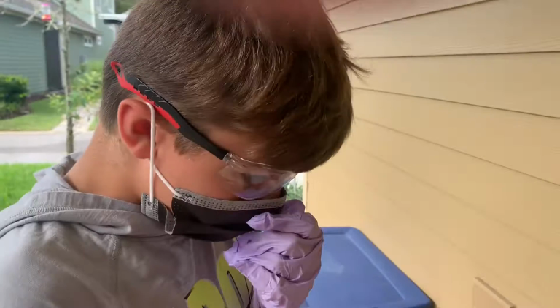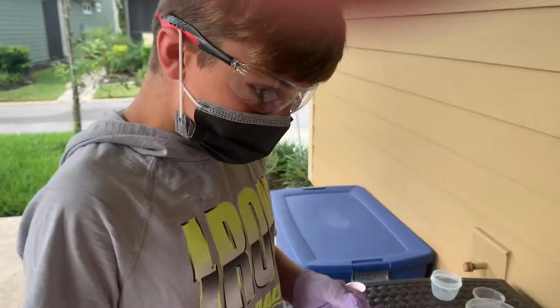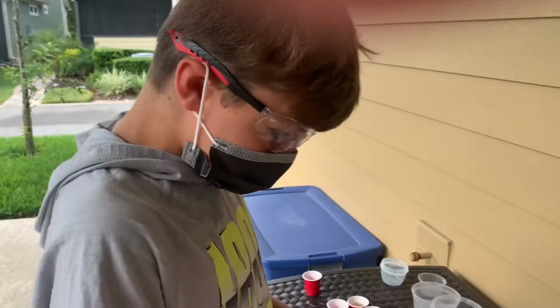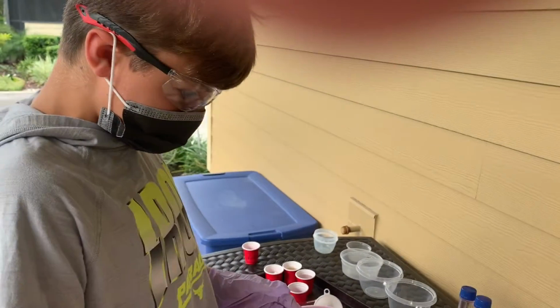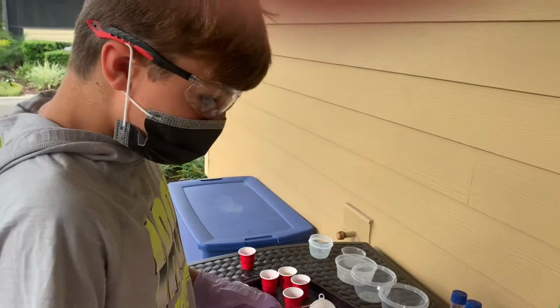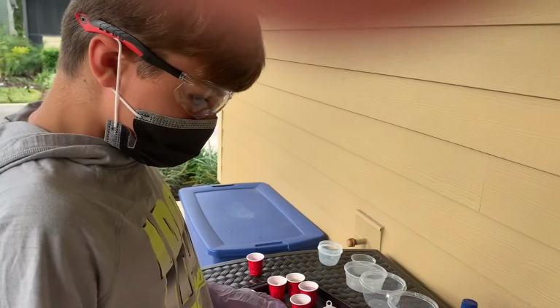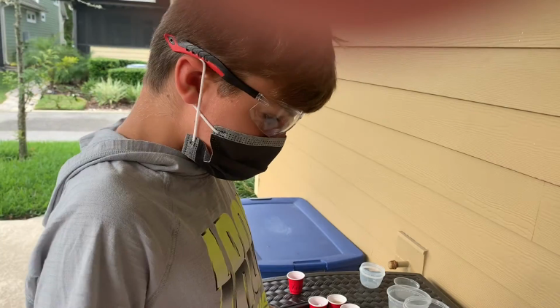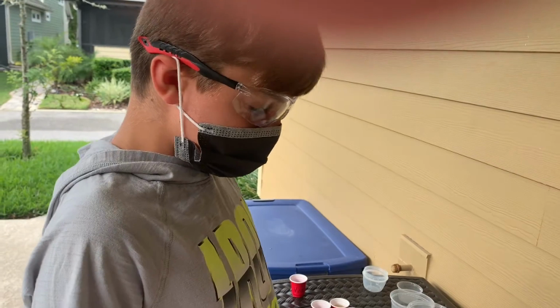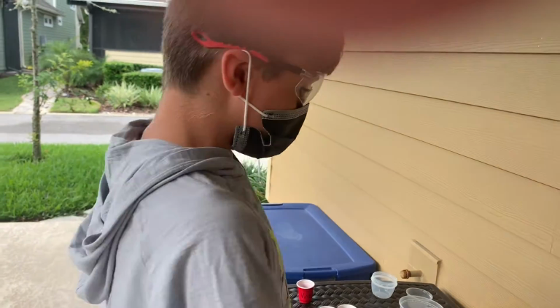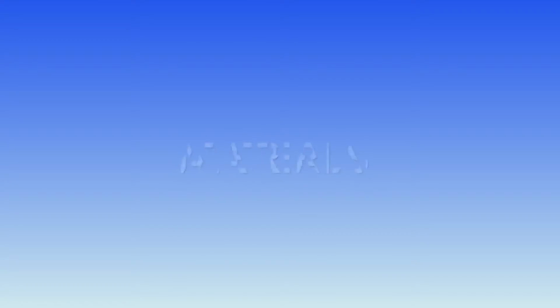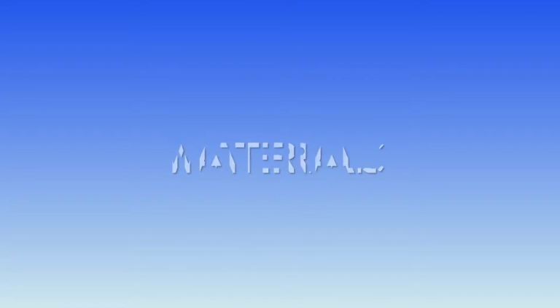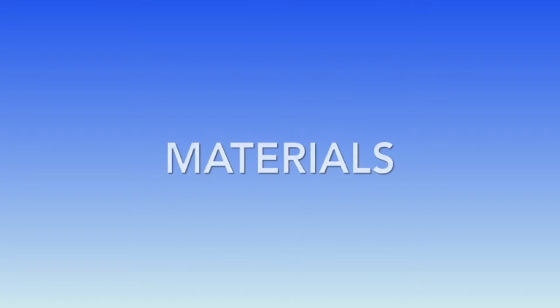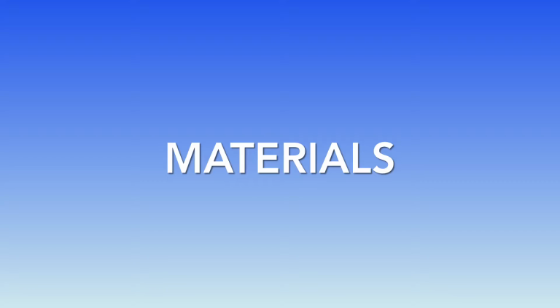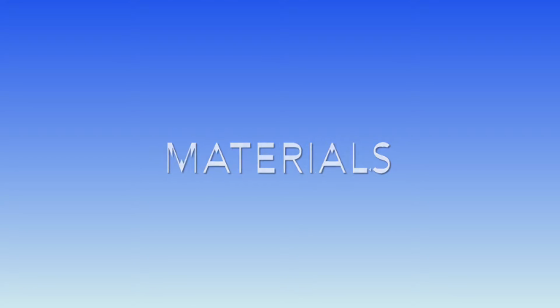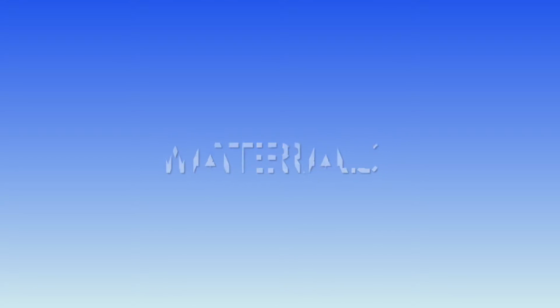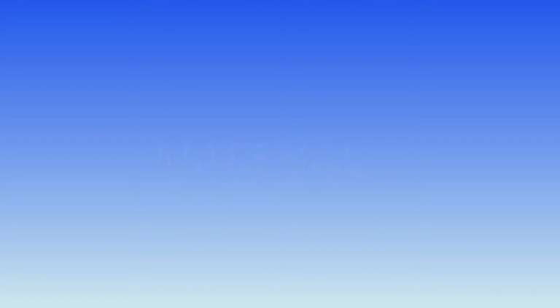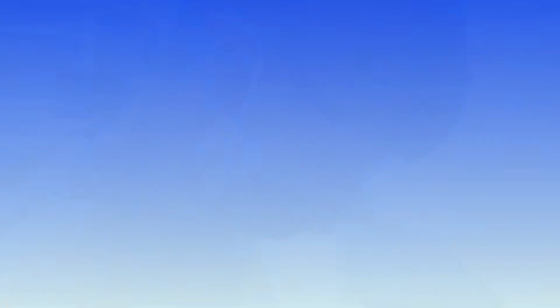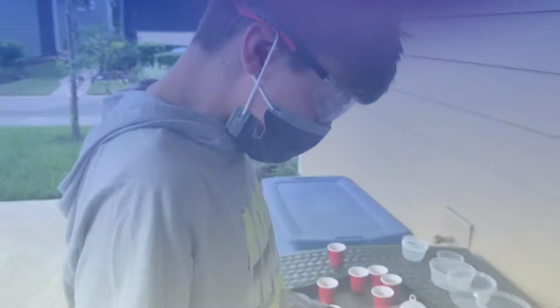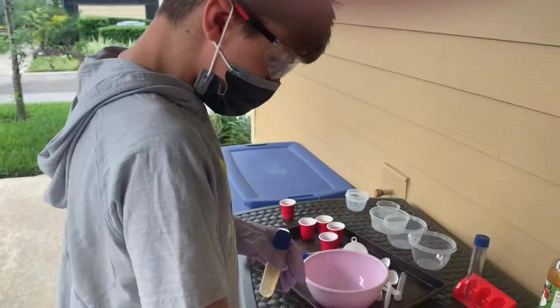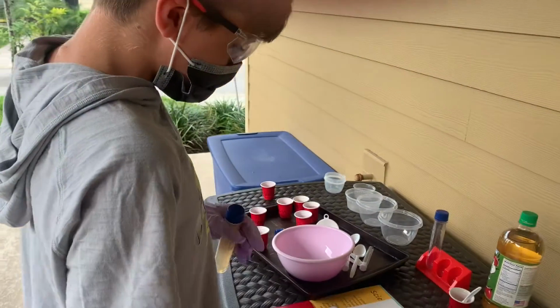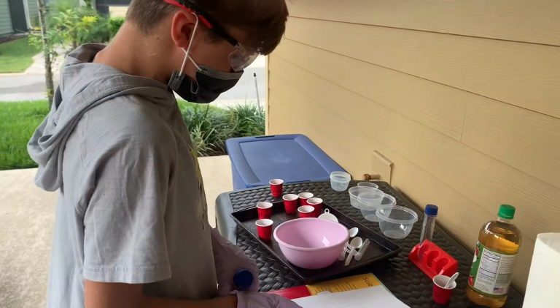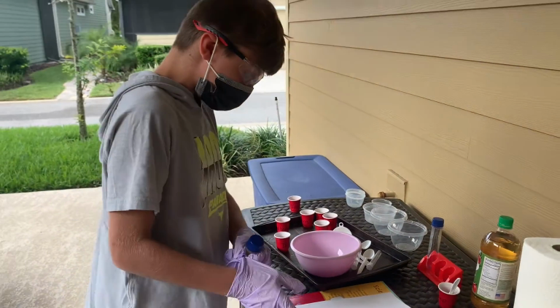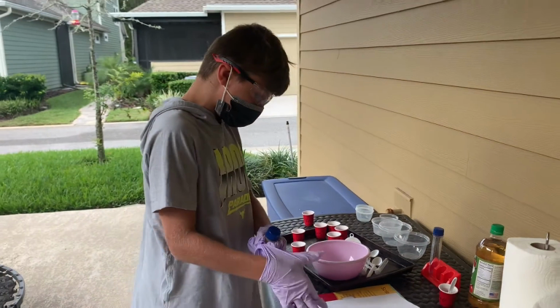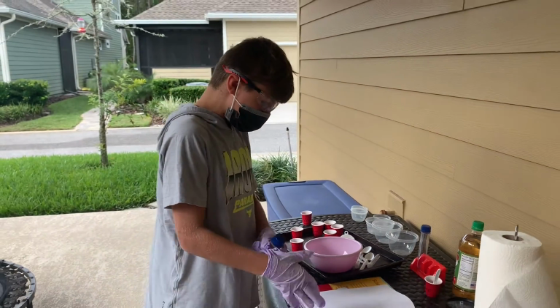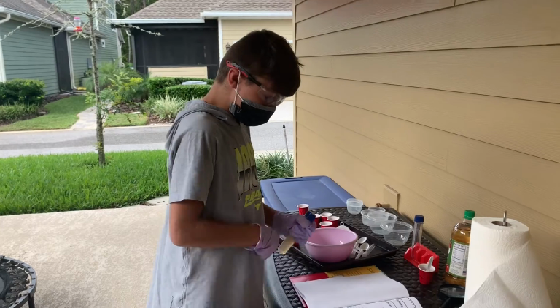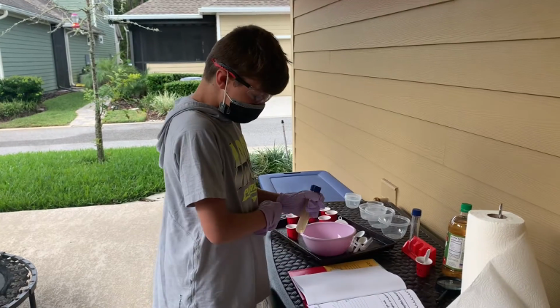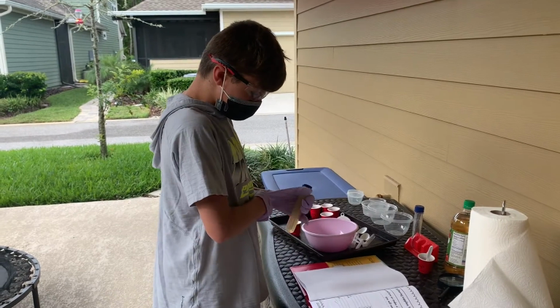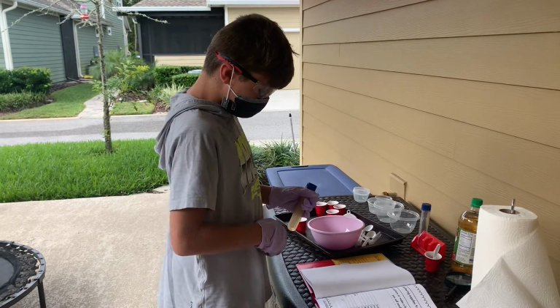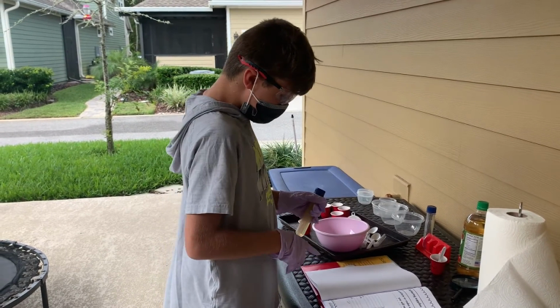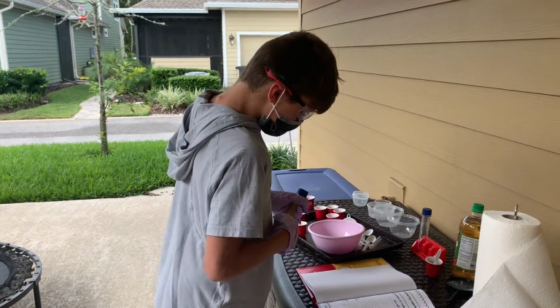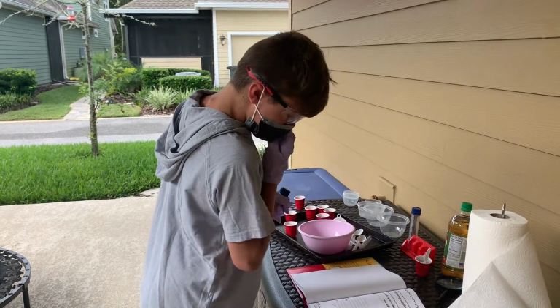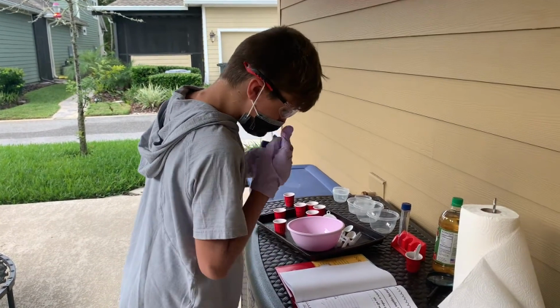What happens when you mix solids and liquids? We have water, oil, vinegar, soap, conditioner, food coloring, dirt, and baking soda.